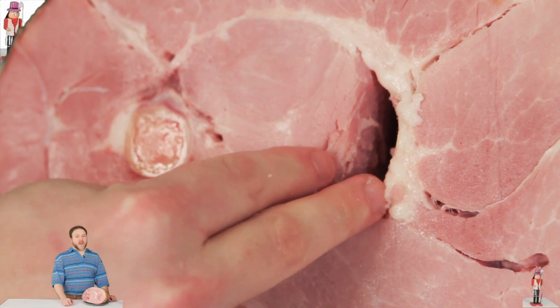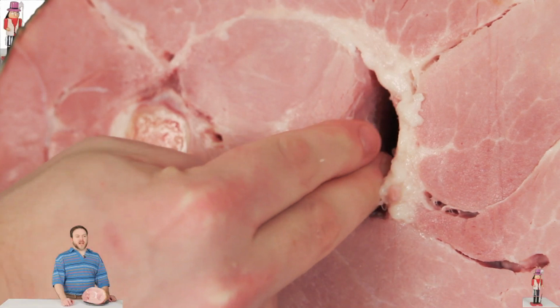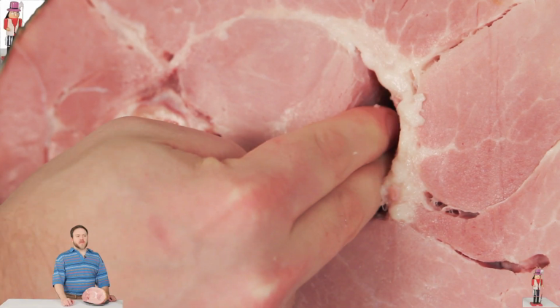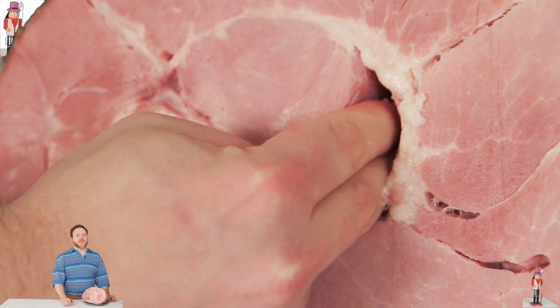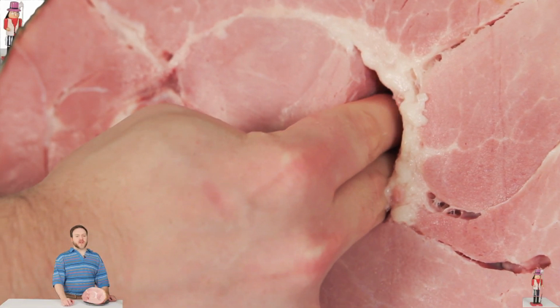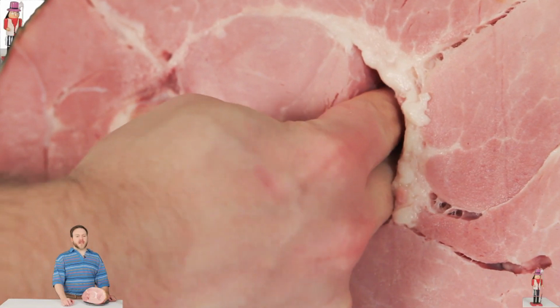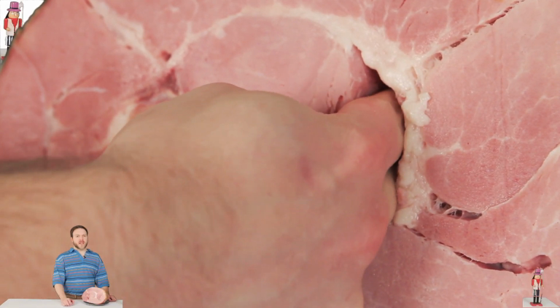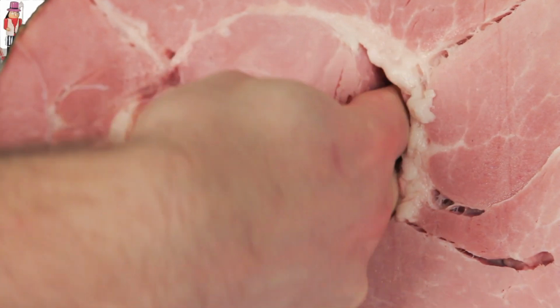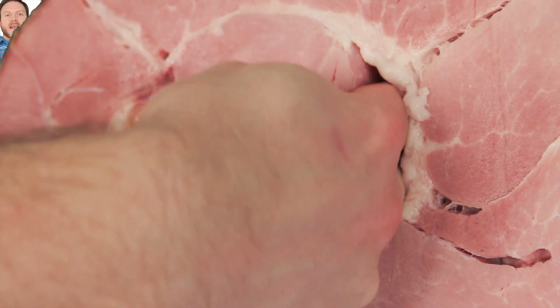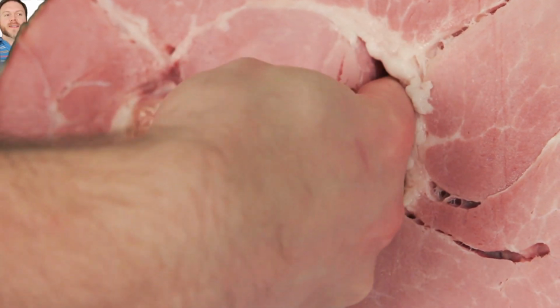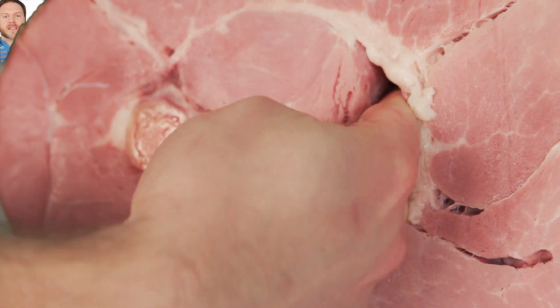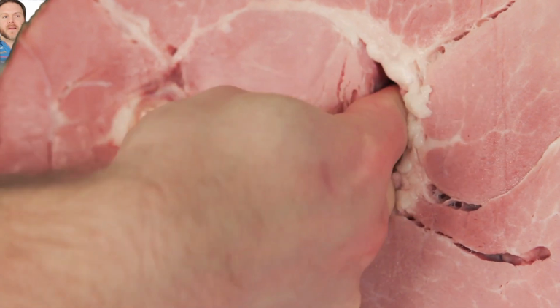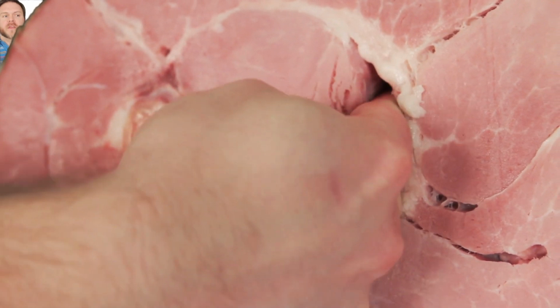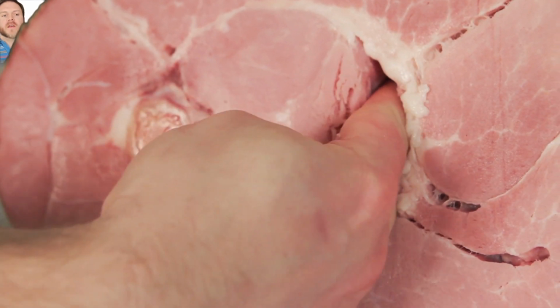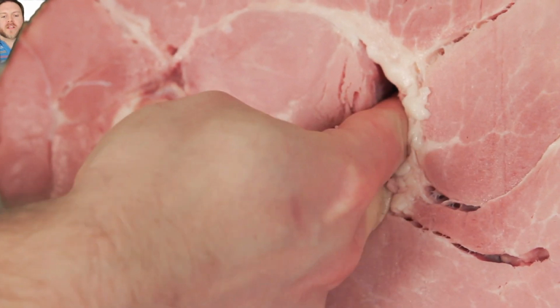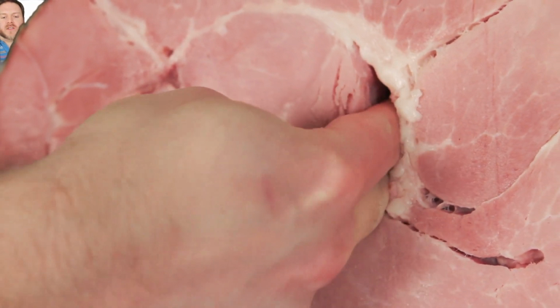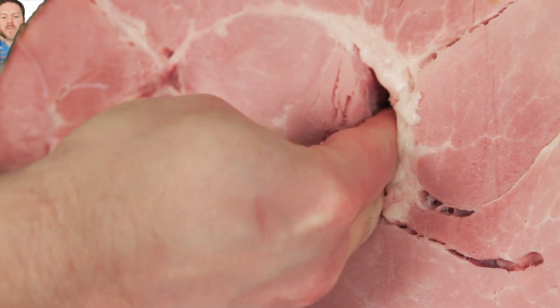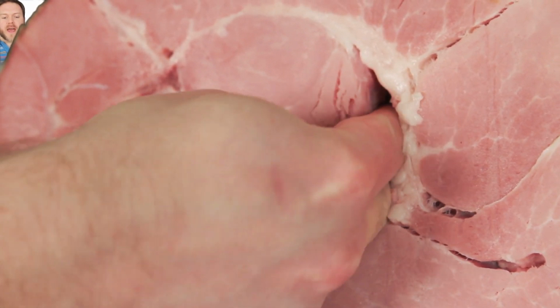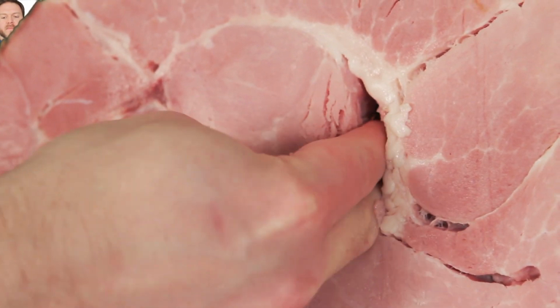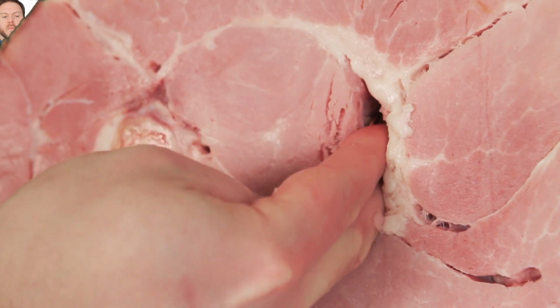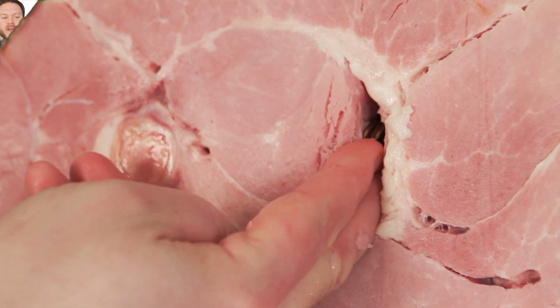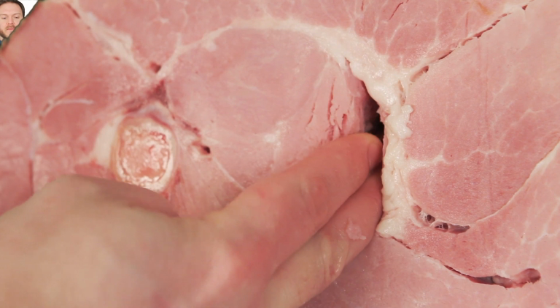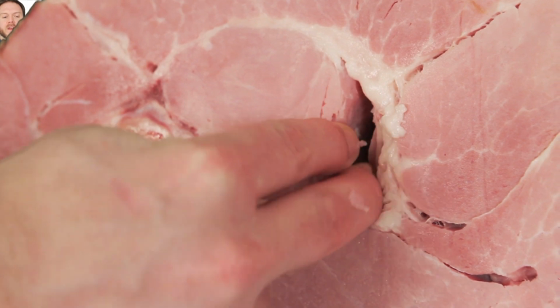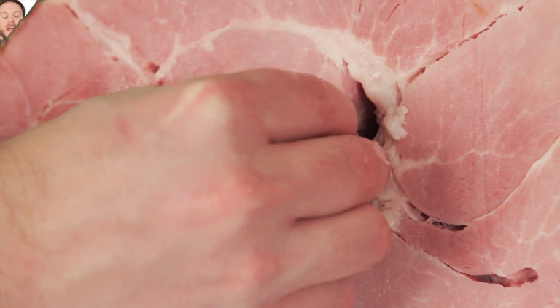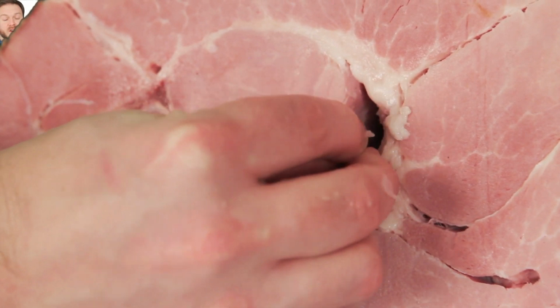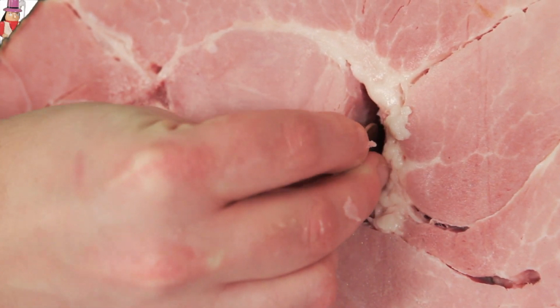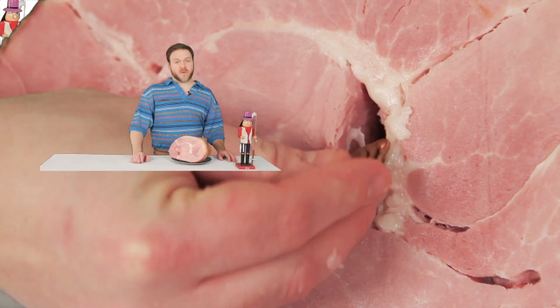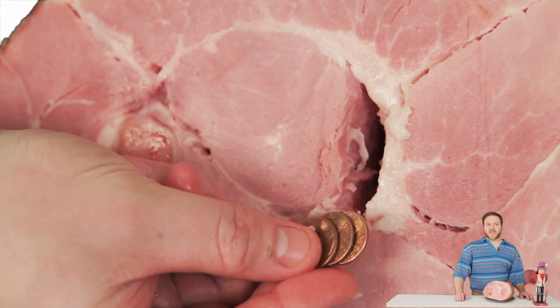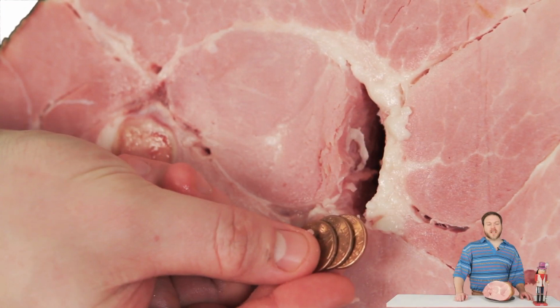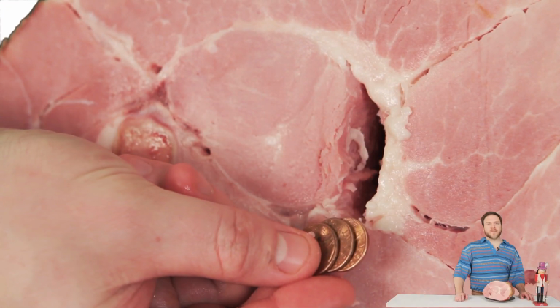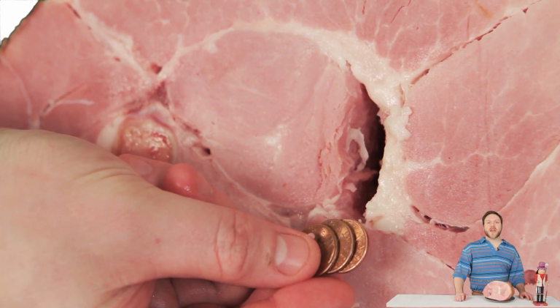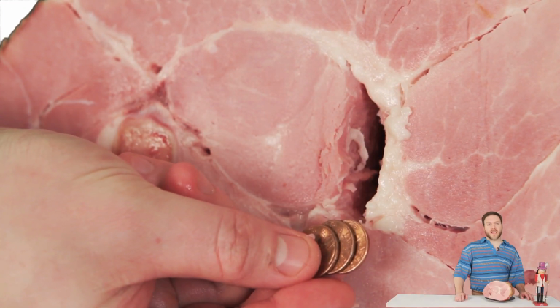Very gently press your fingers into the slit. If you find anything in the slit, like a change, or a pin cap, or a ball of hair, that ham's a girl. If the slit is empty, then your ham is a male.